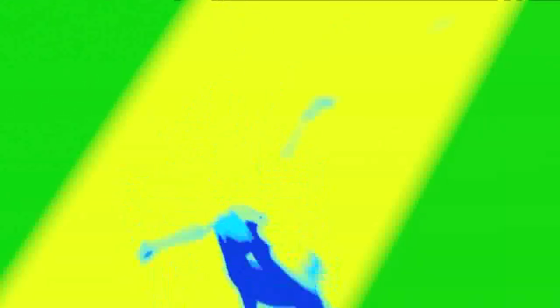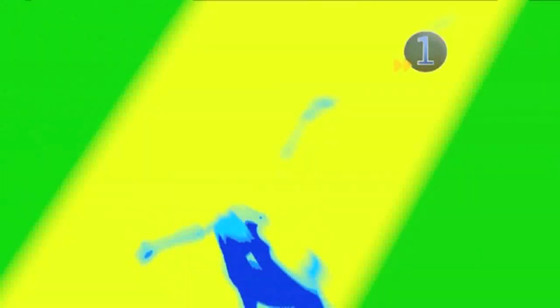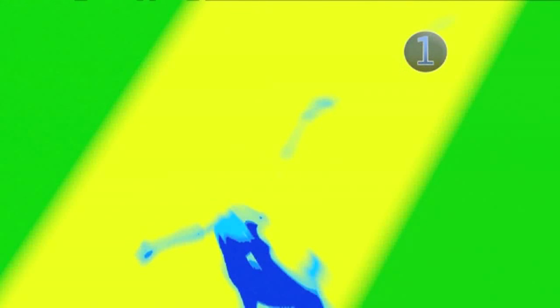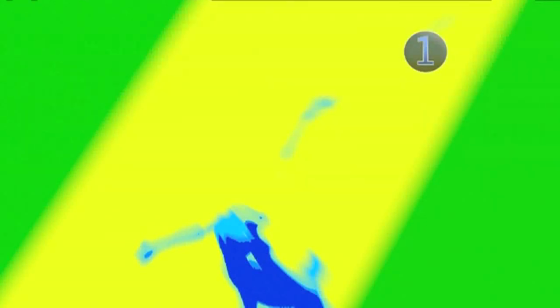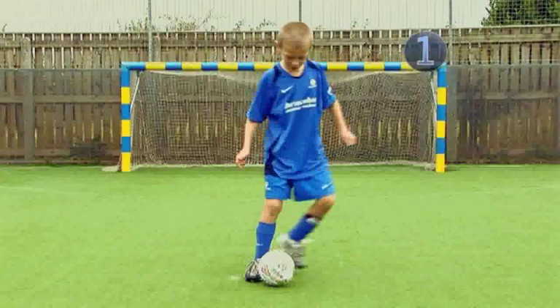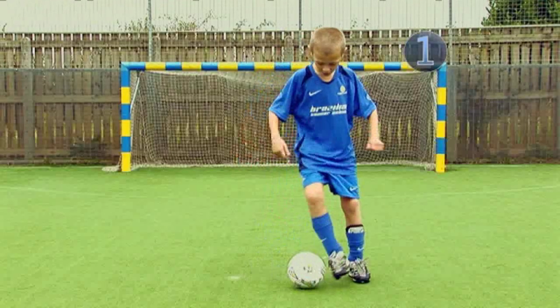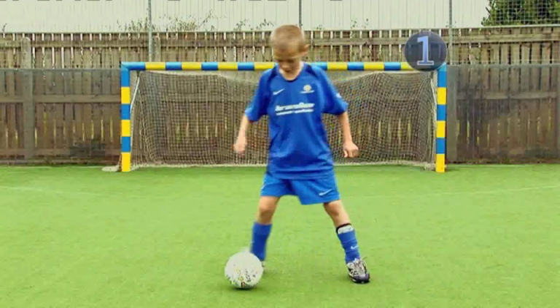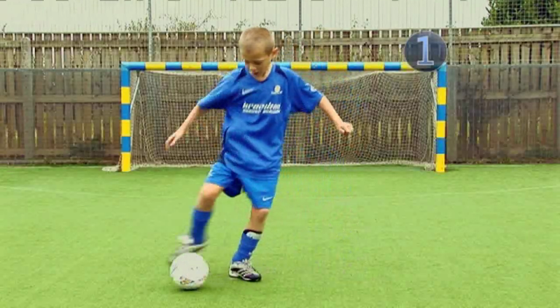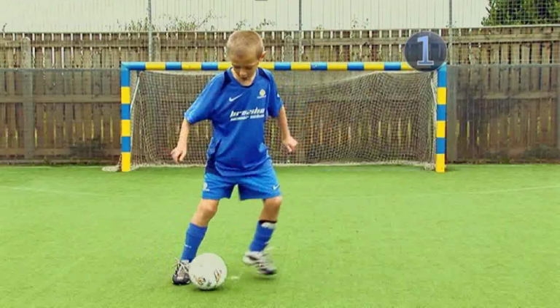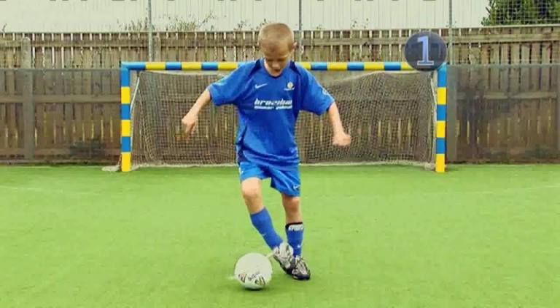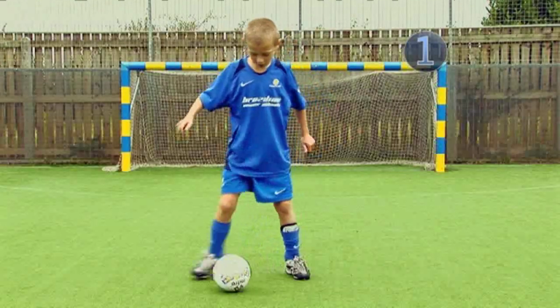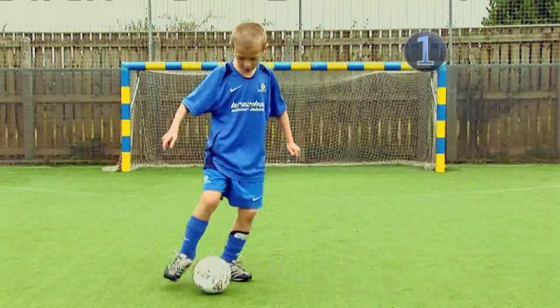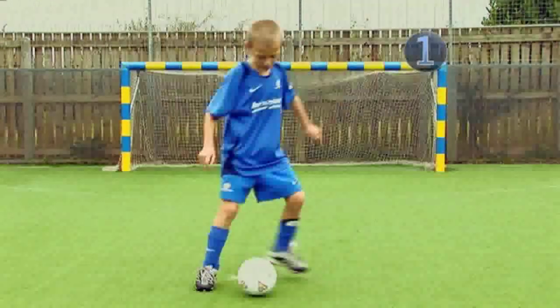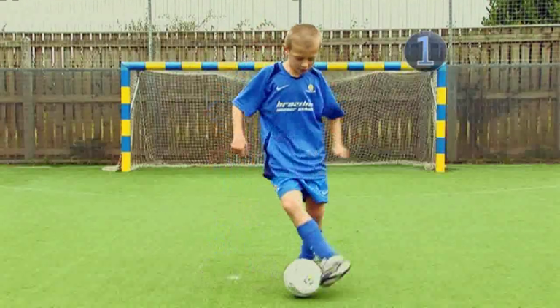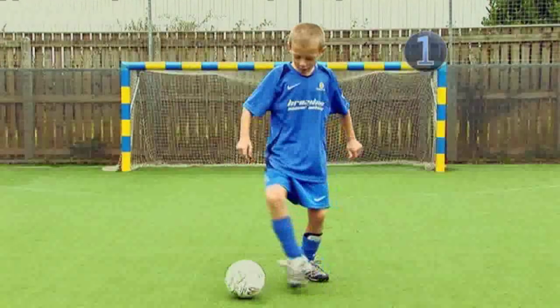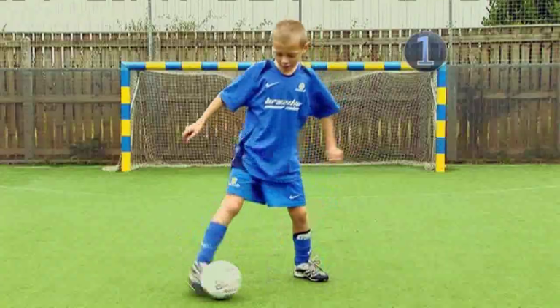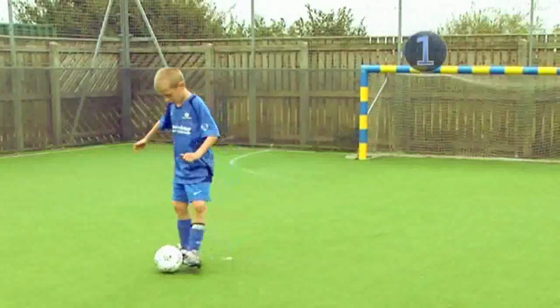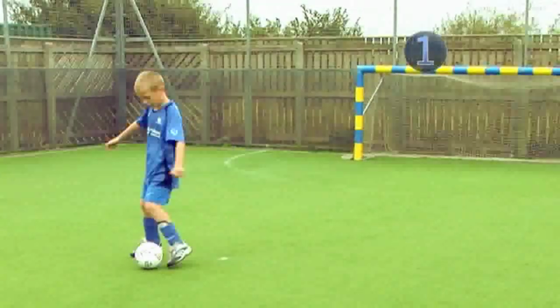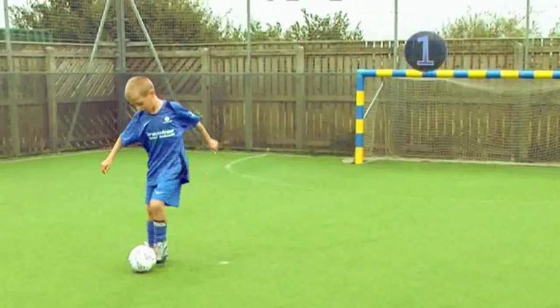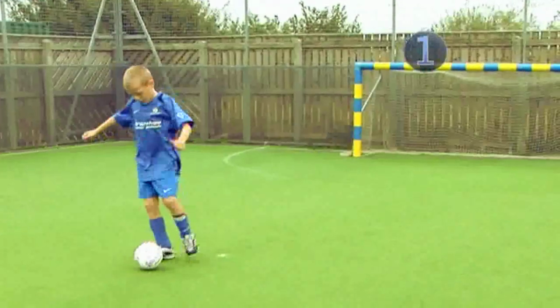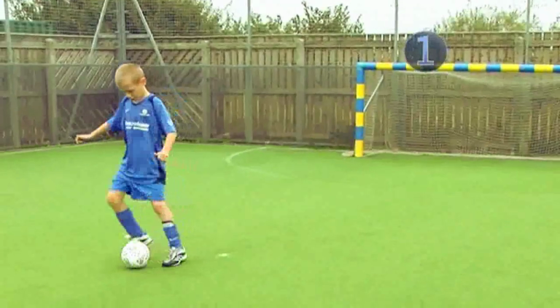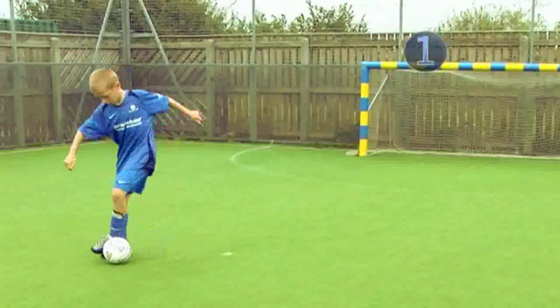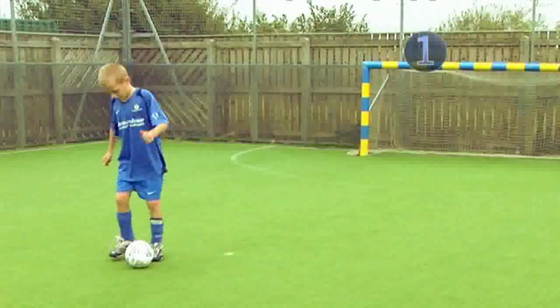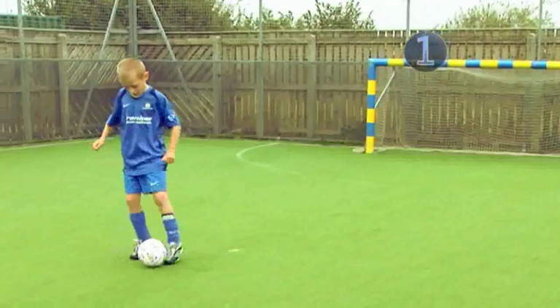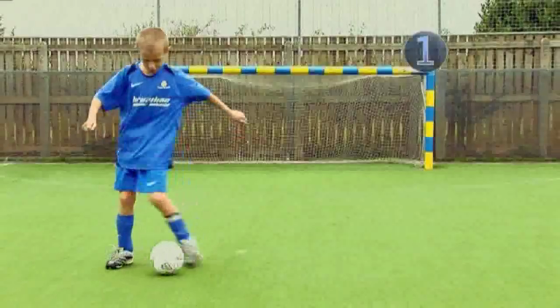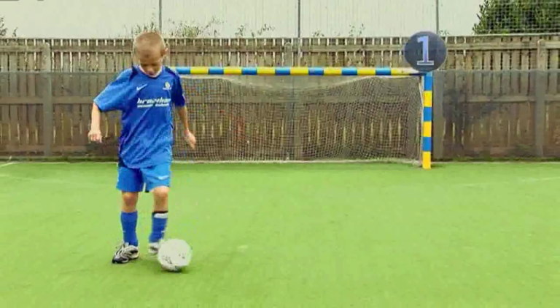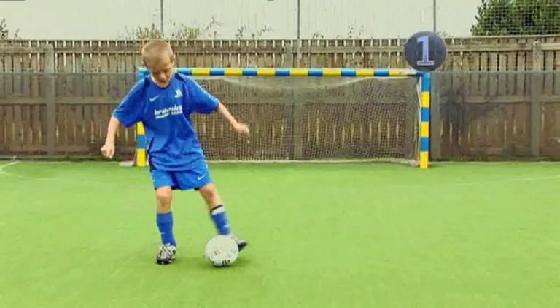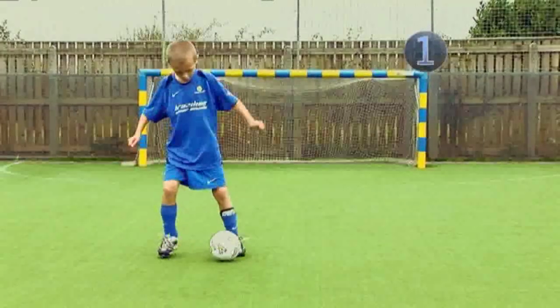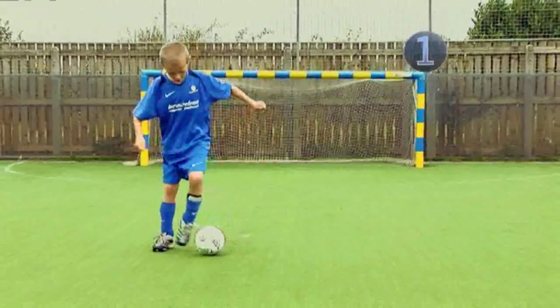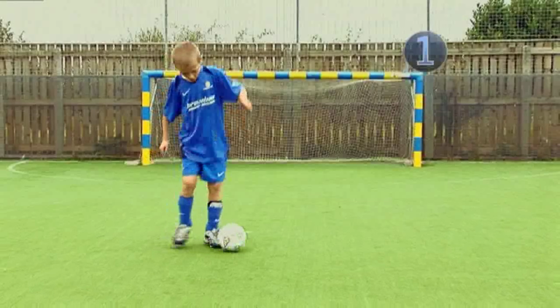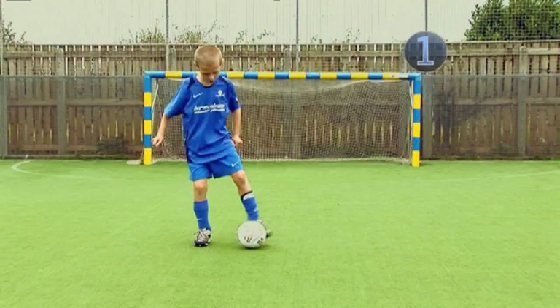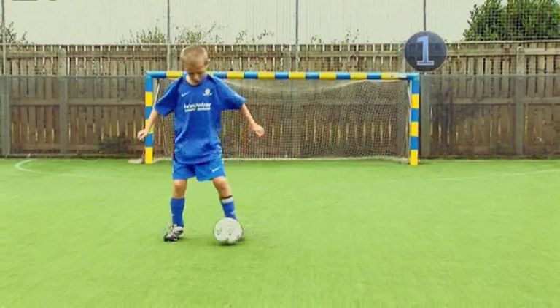Step 1. Practice moving the ball with the inside and then the outside of the same foot. Swap feet and do the same with your other foot, moving the ball with the inside and then the outside of the same foot.